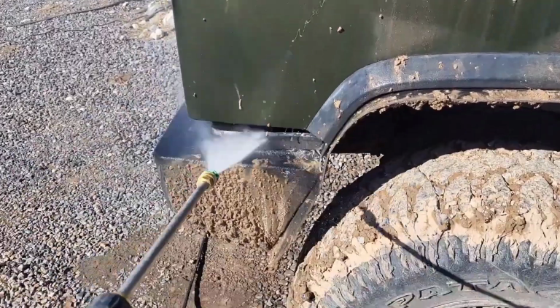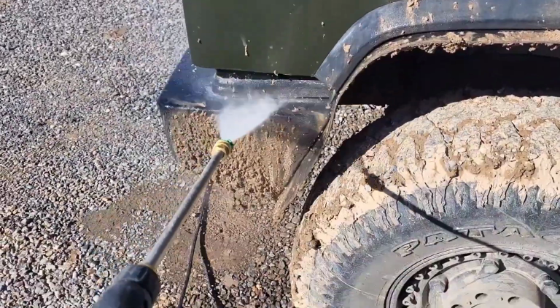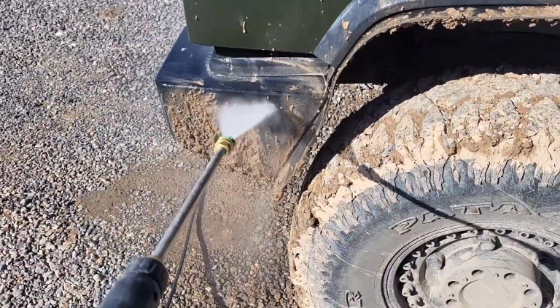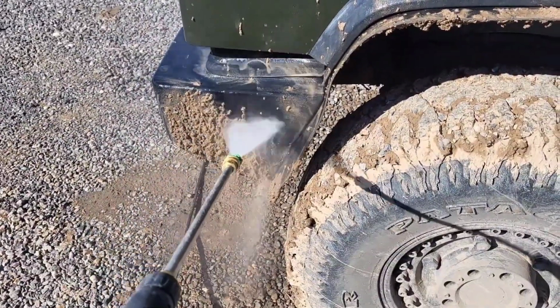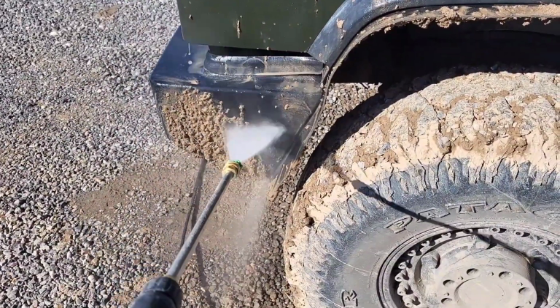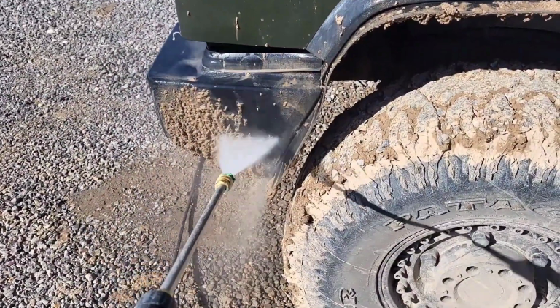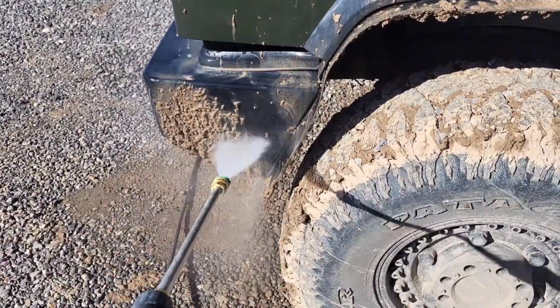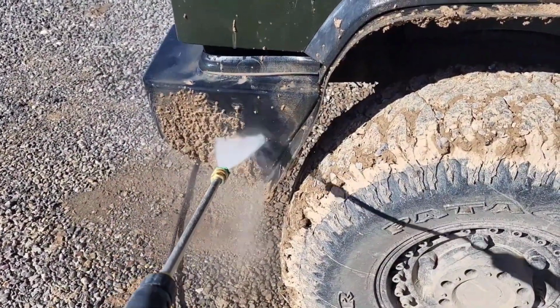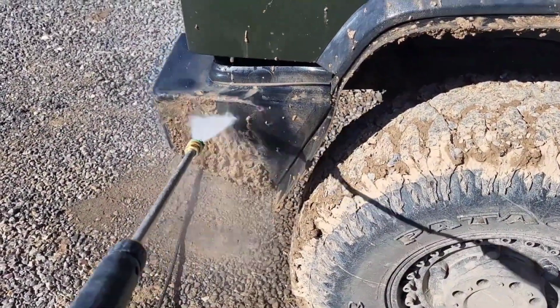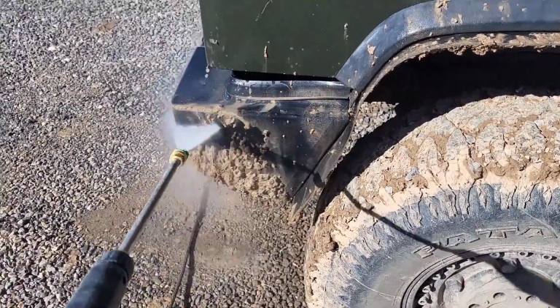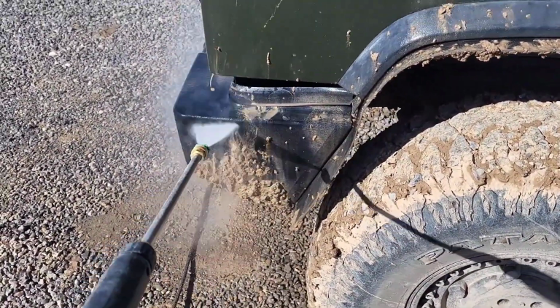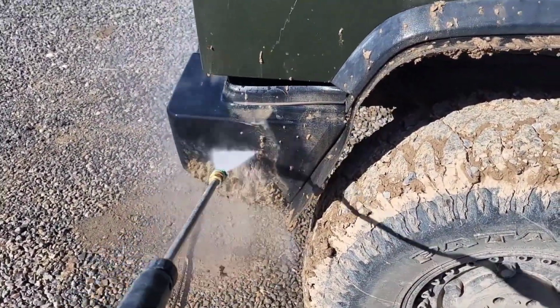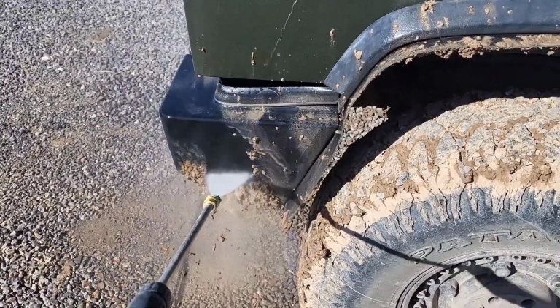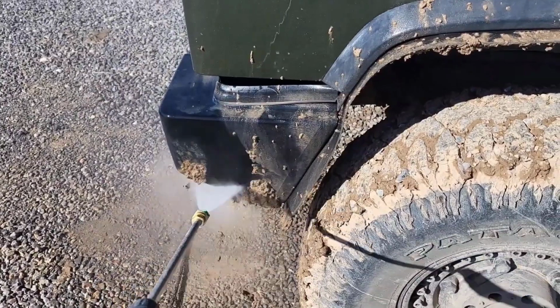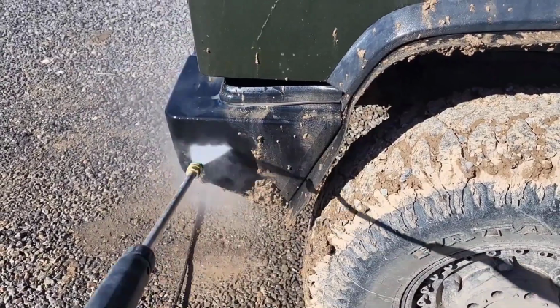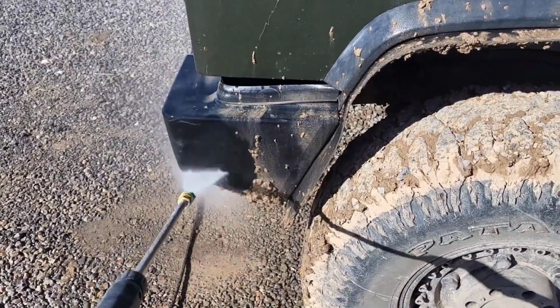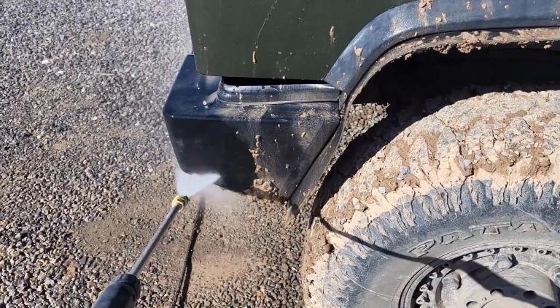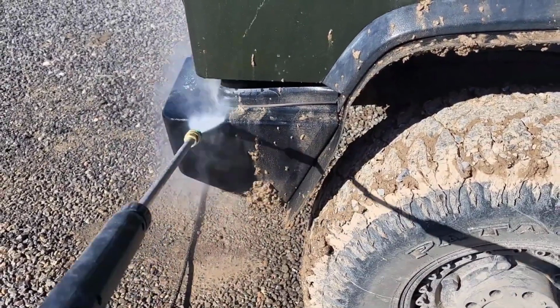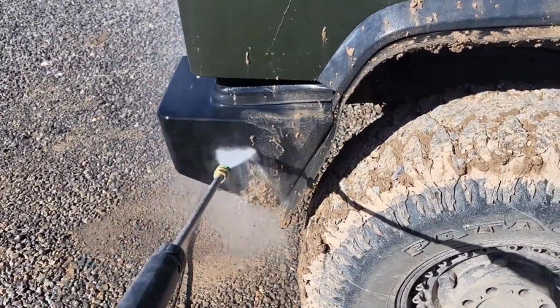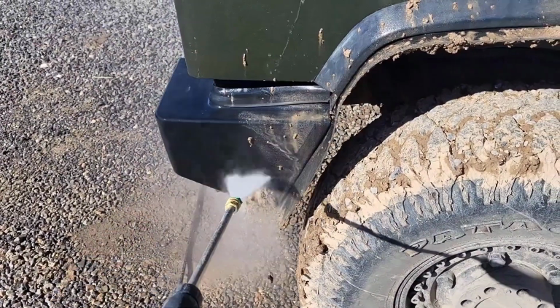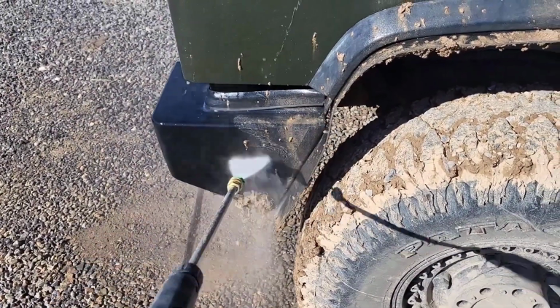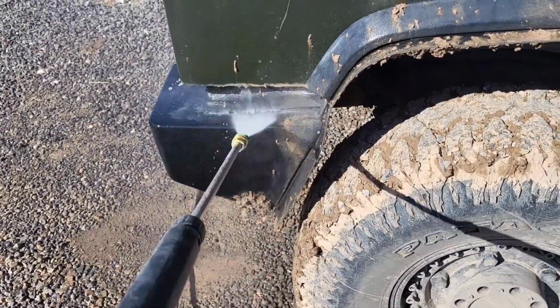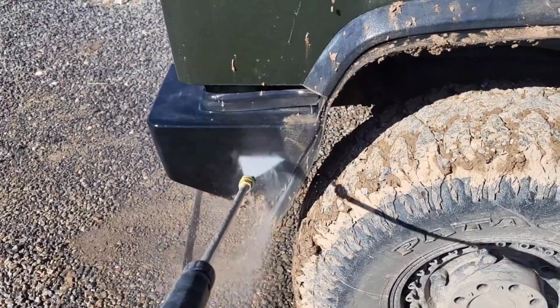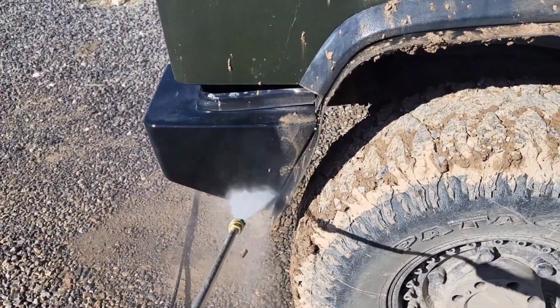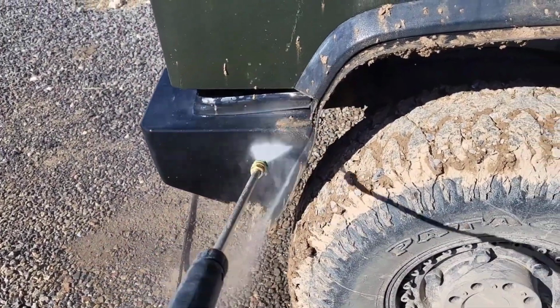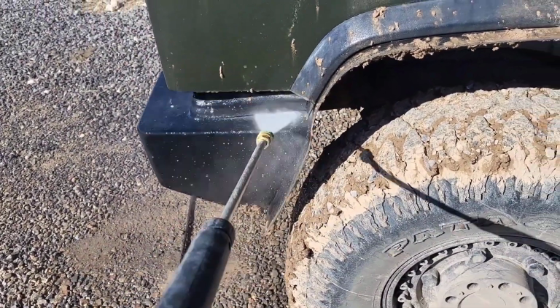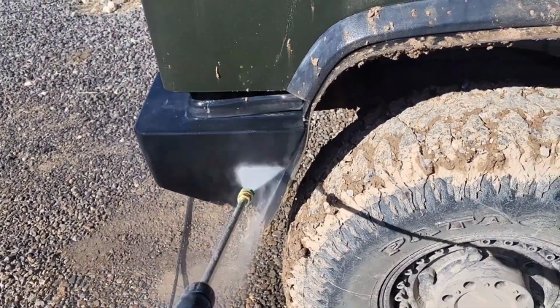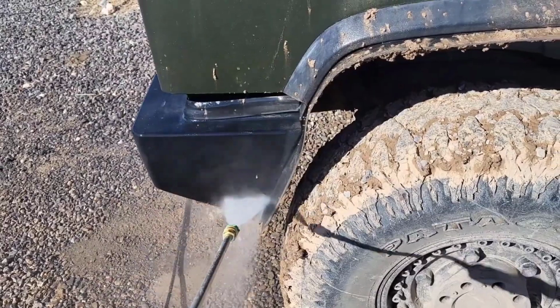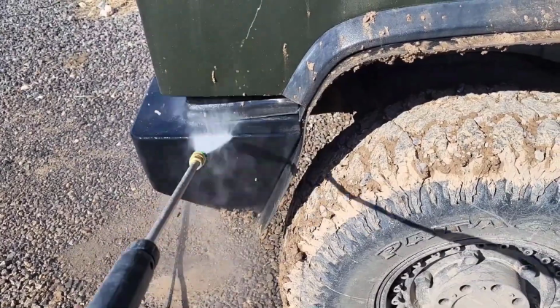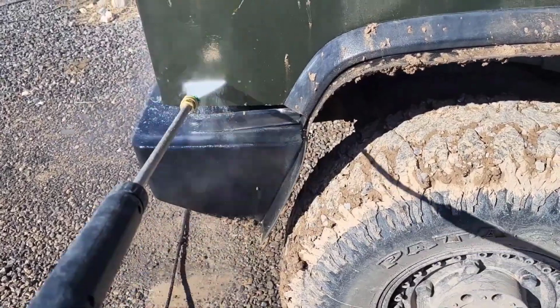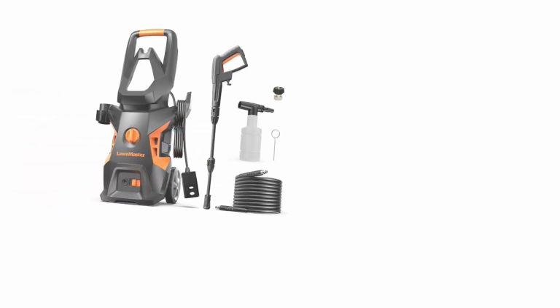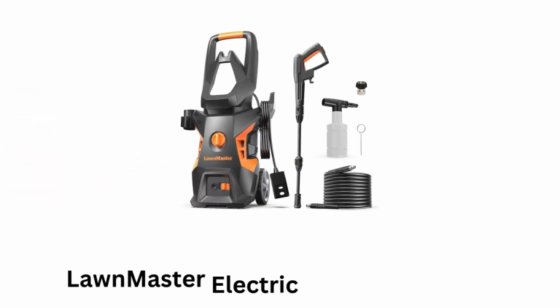Powered by a heavy-duty AC 120V electric engine, its maintenance-free auto-stop pump delivers consistent pressure while conserving water and energy.